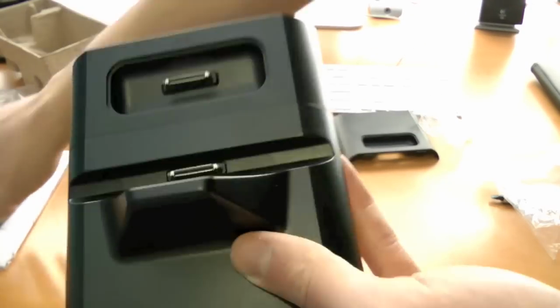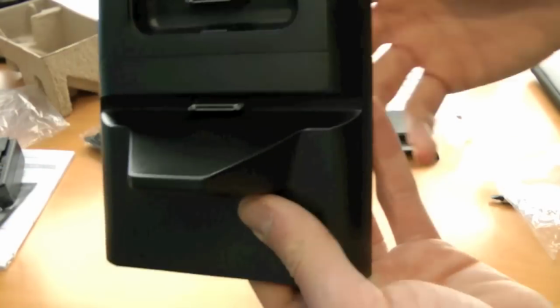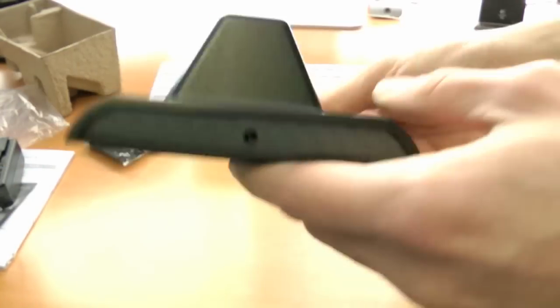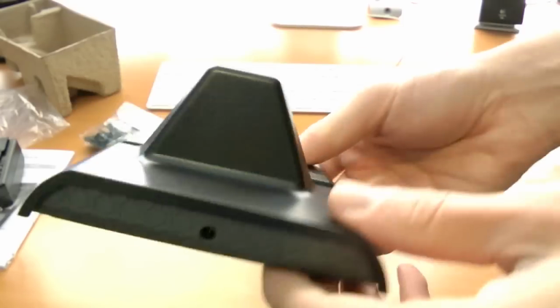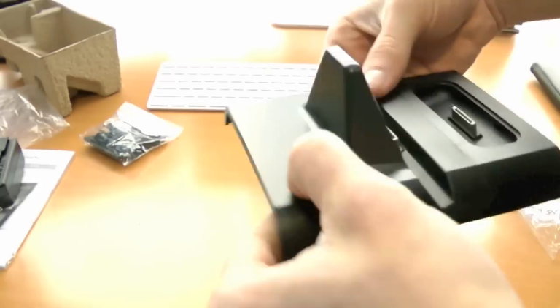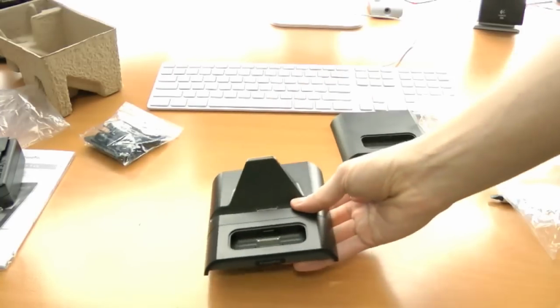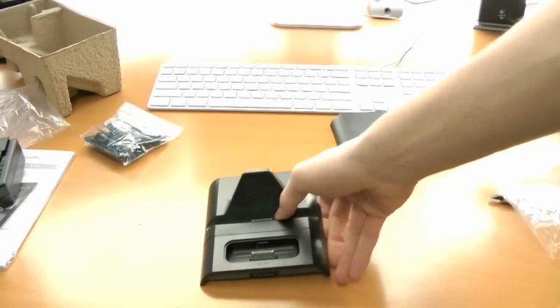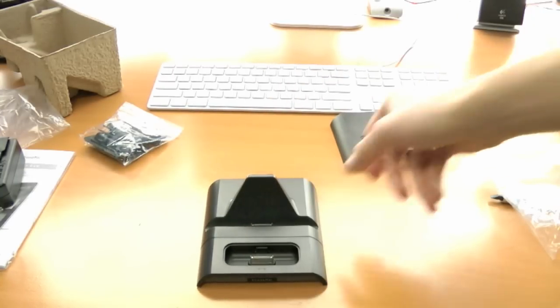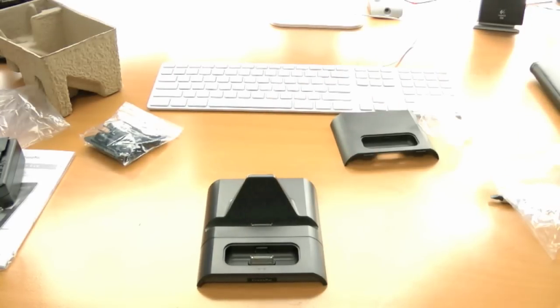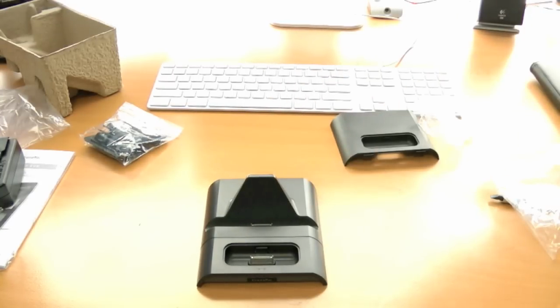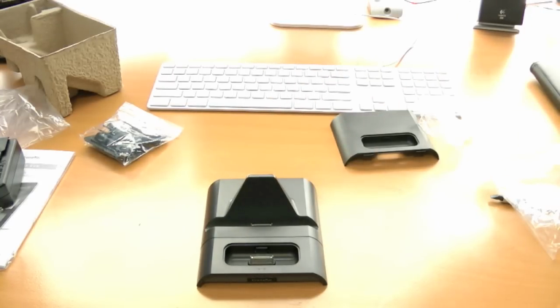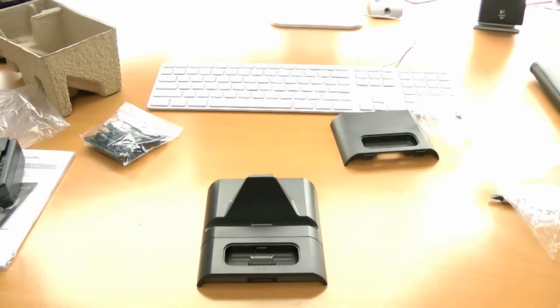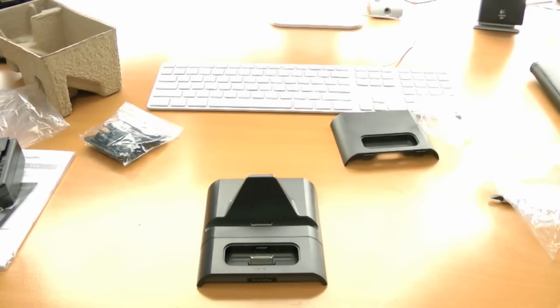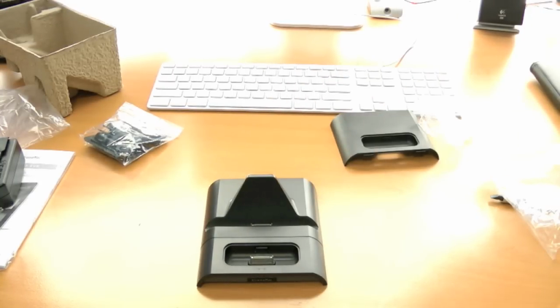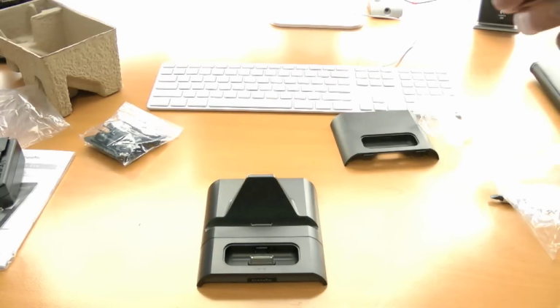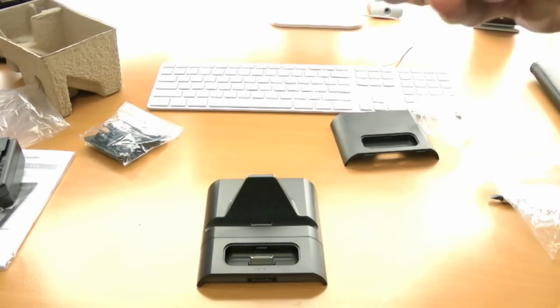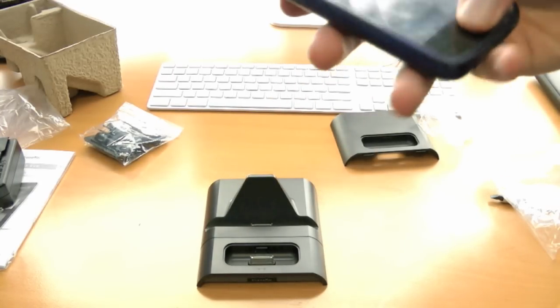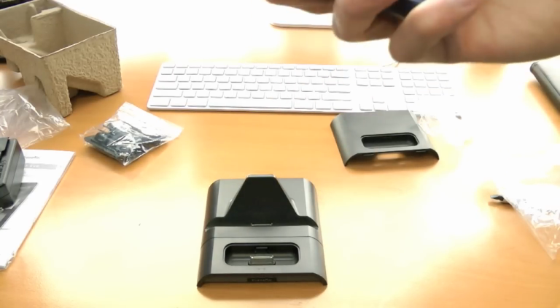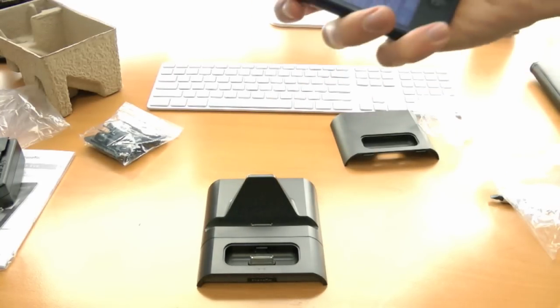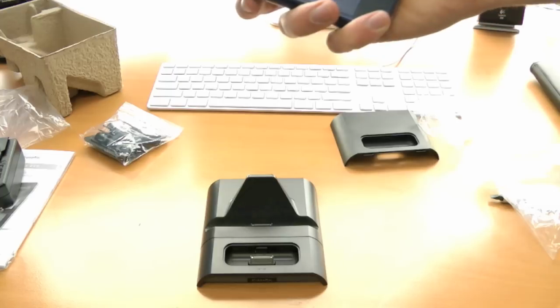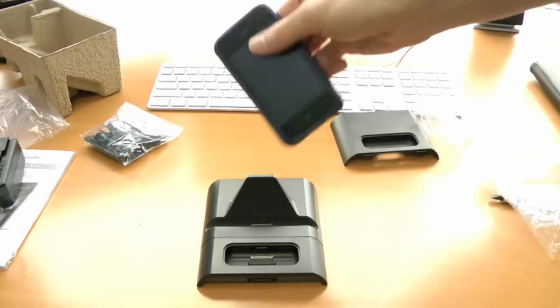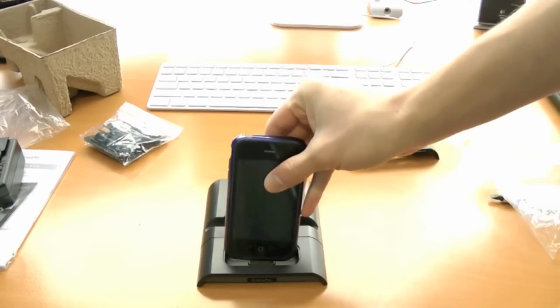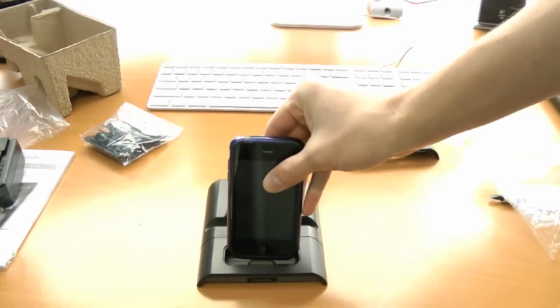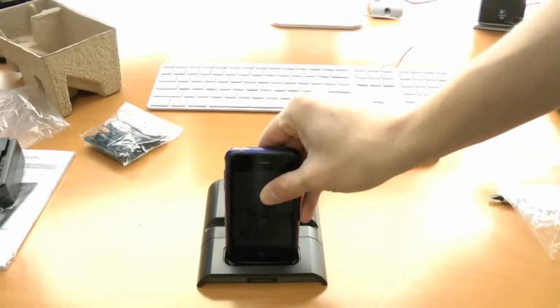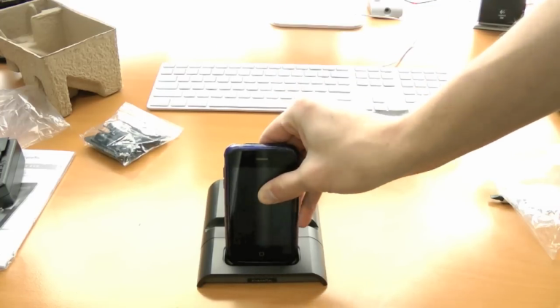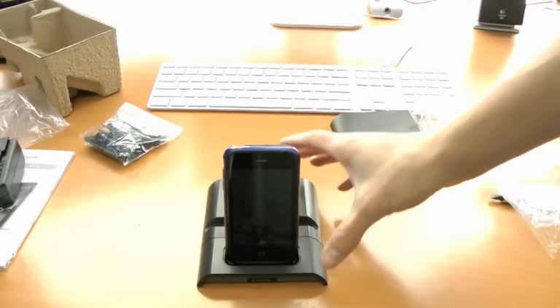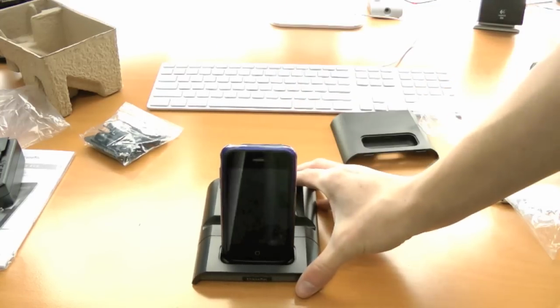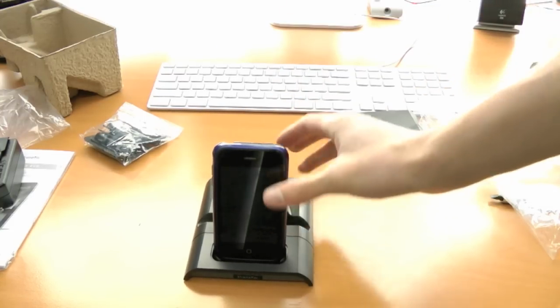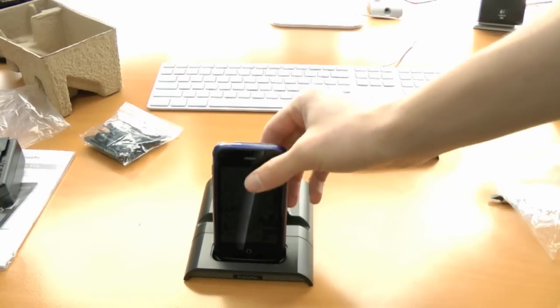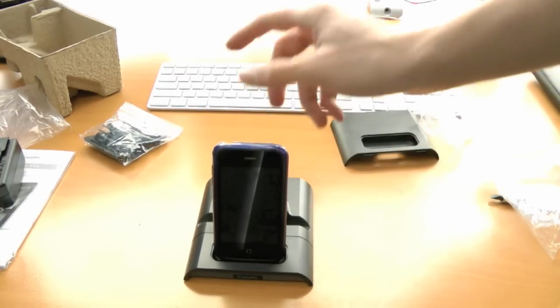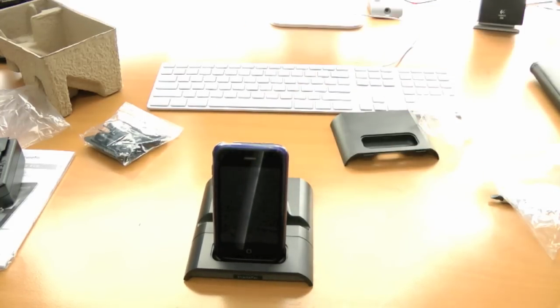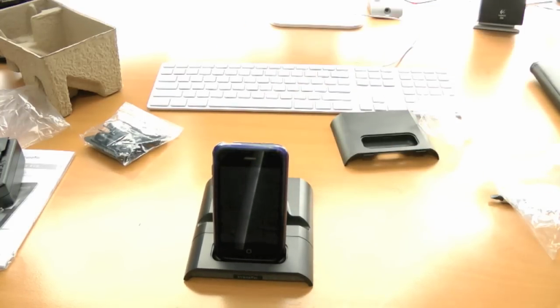There's really only so much I can say about a dock, guys. I guess I'll show you what it looks like. Let me undock my iPhone from my computer and put it on there. It does indeed work with a case on here, which is always good.